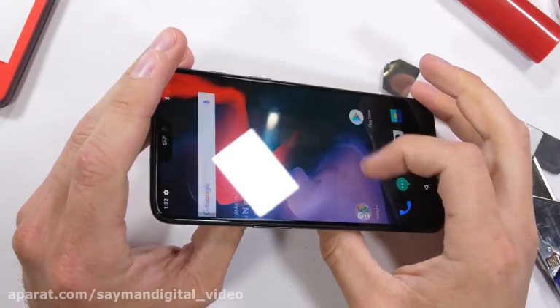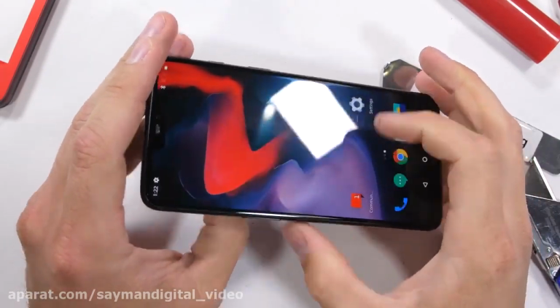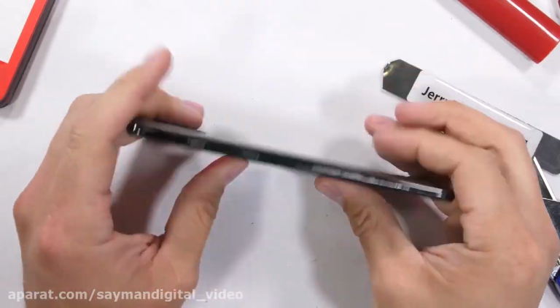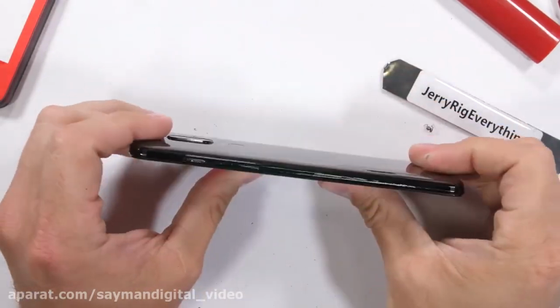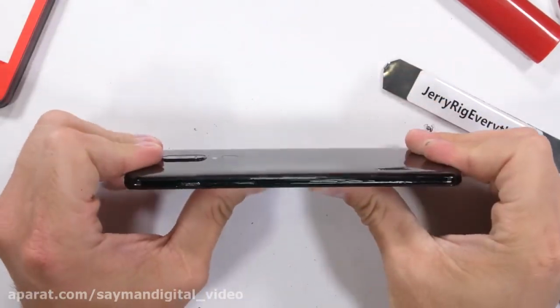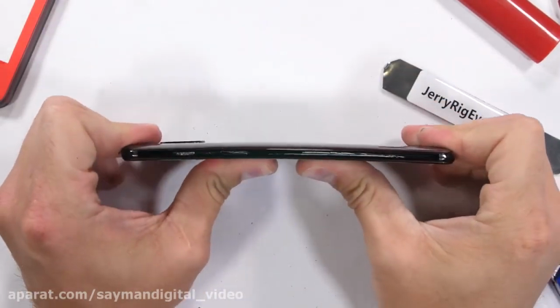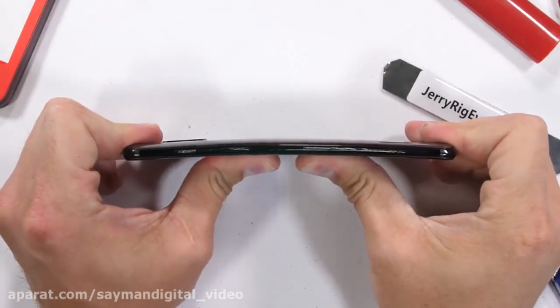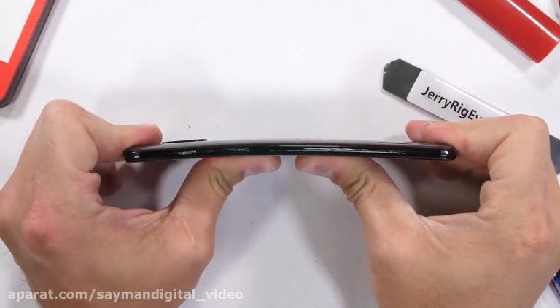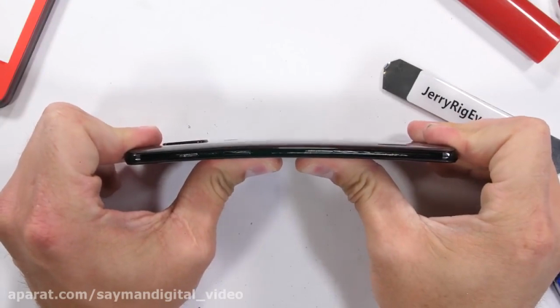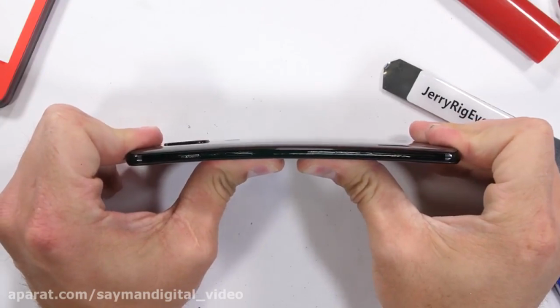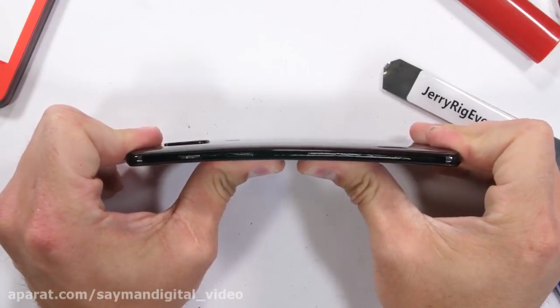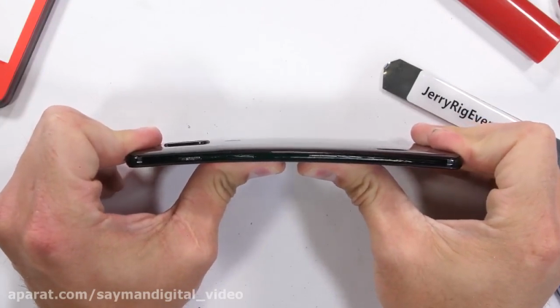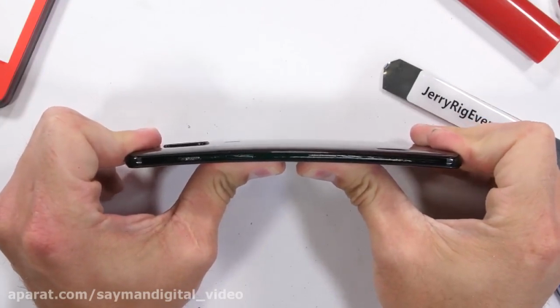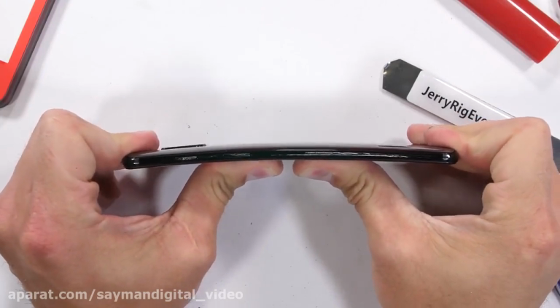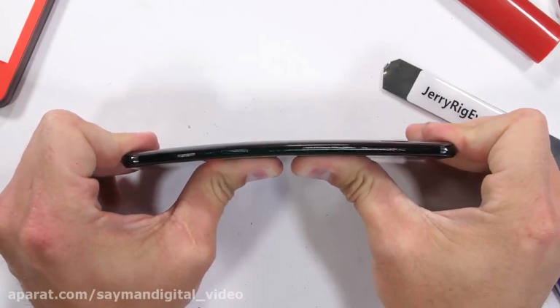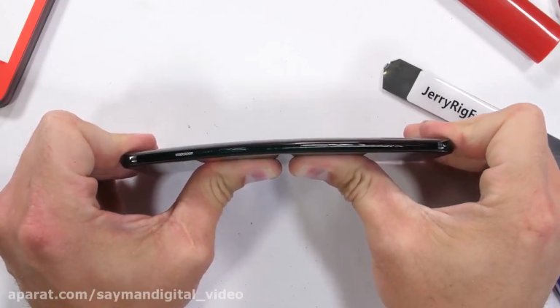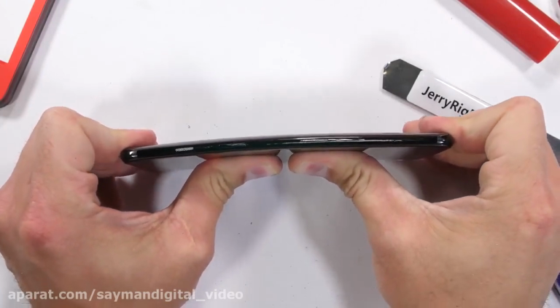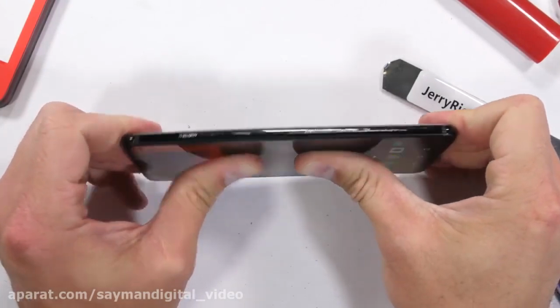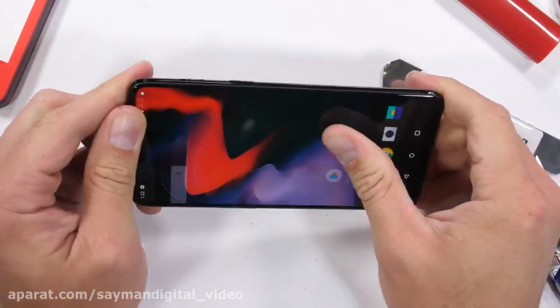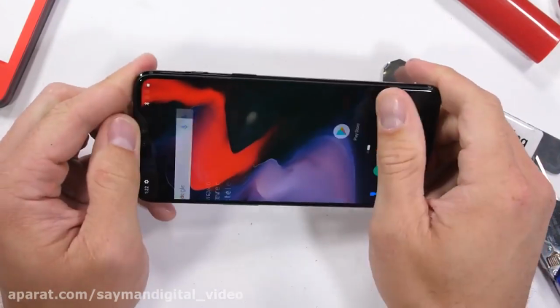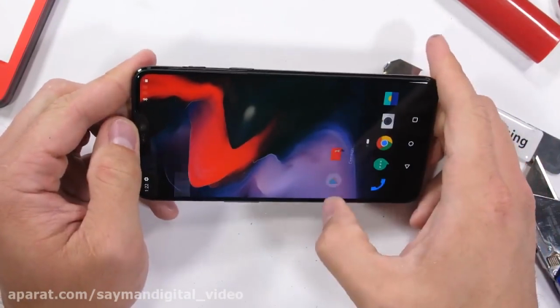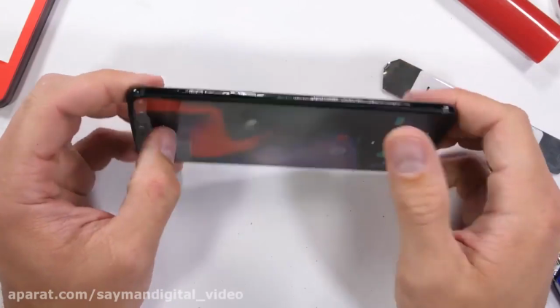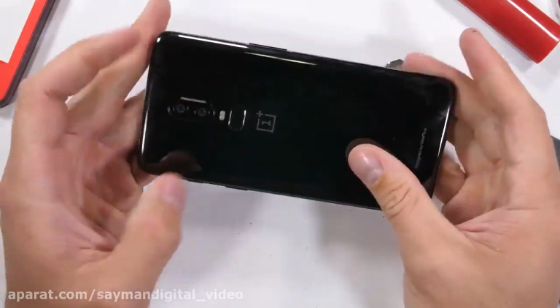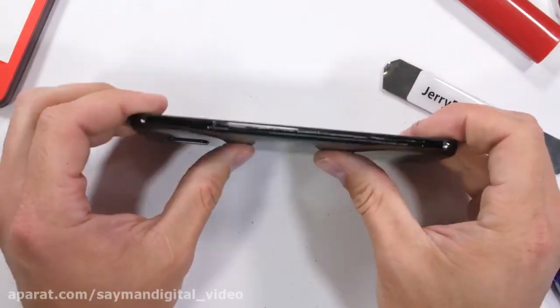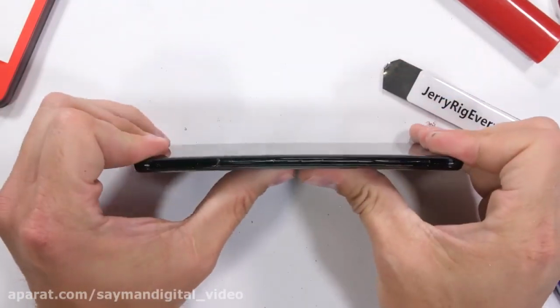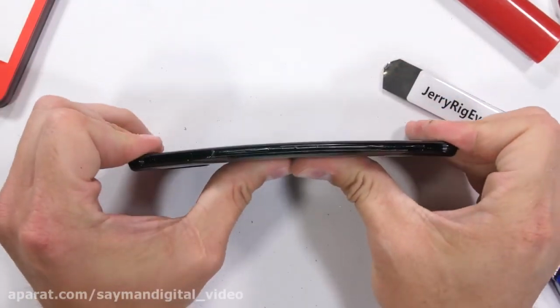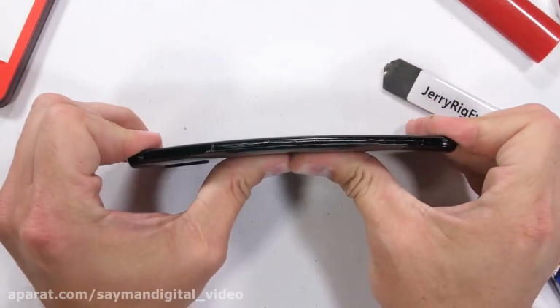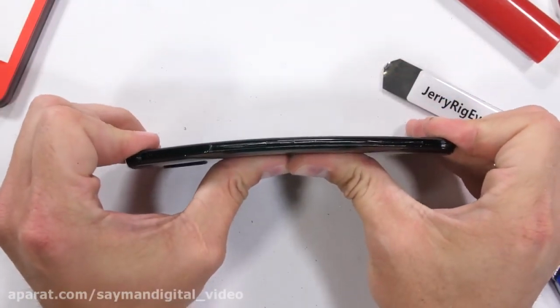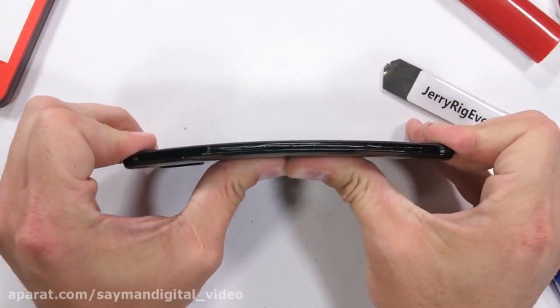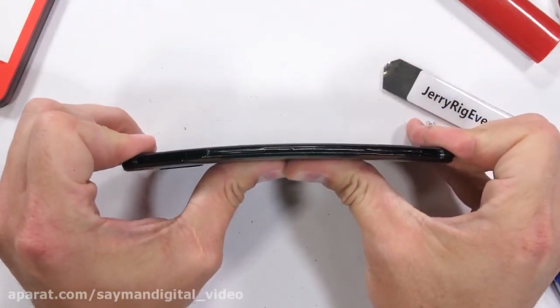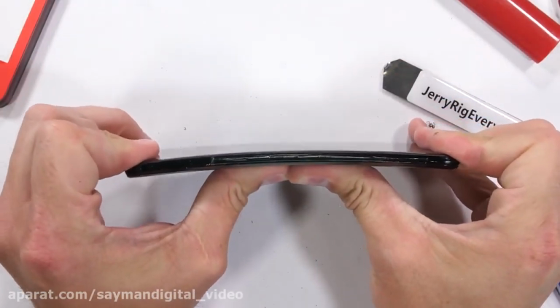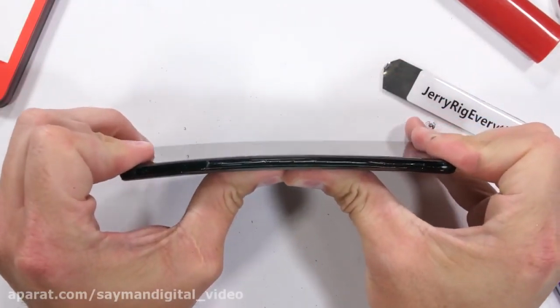The first bend made me pretty nervous — there was quite a bit more flex than I anticipated. But it still managed to hold up against an impressive amount of force with zero cracks or kinks. The metal frame is still intact and the glass remains unshattered.